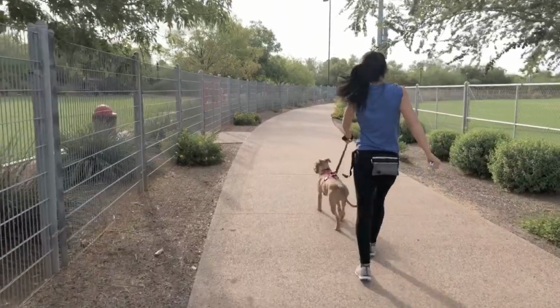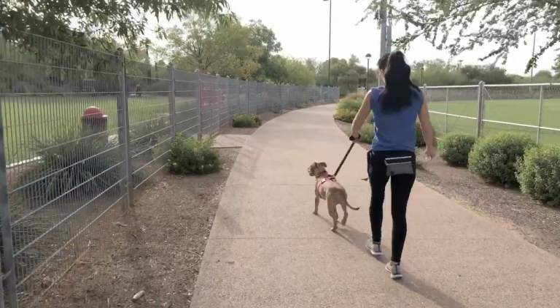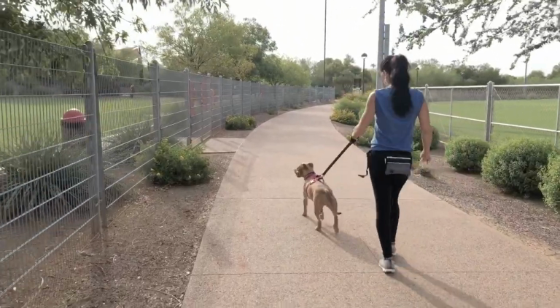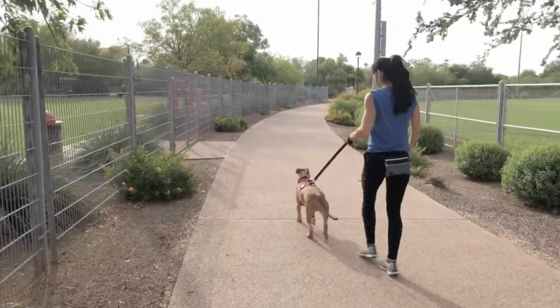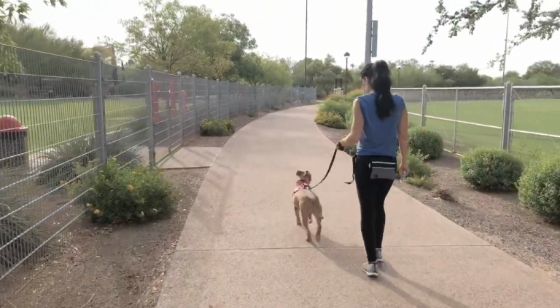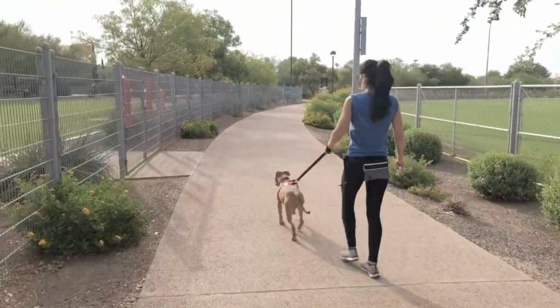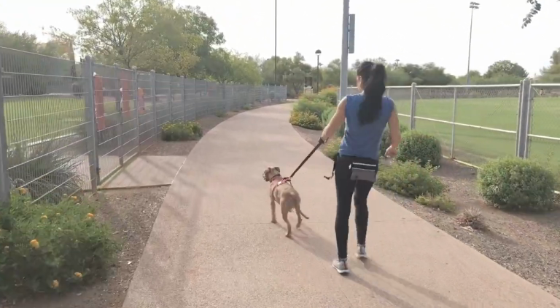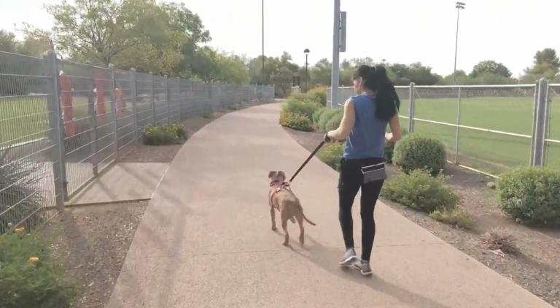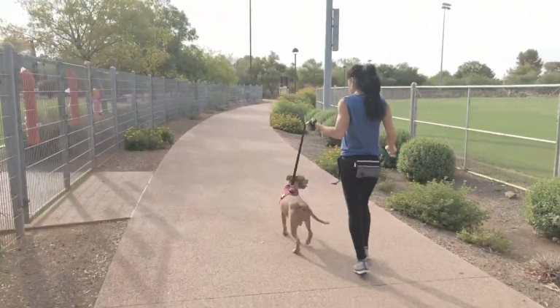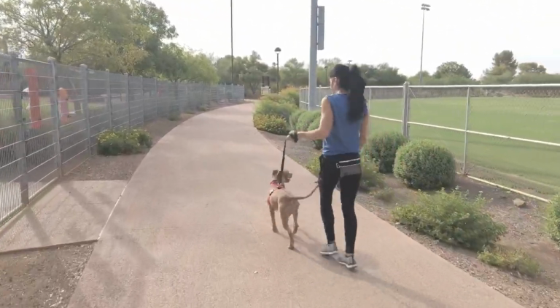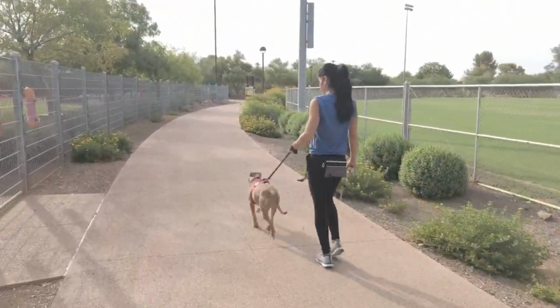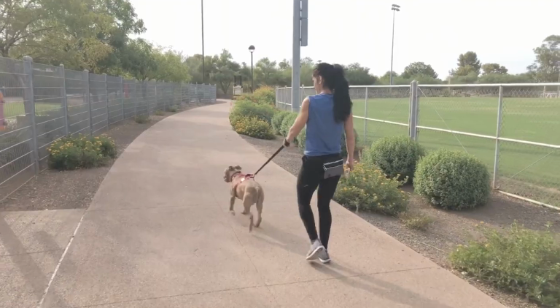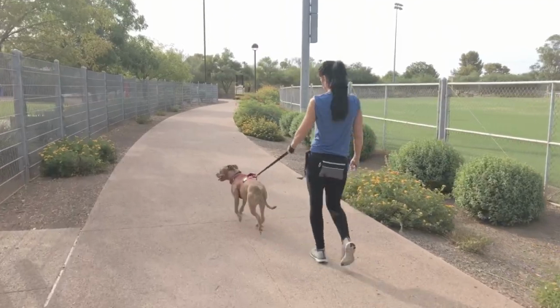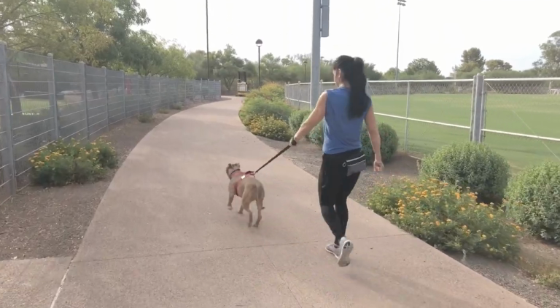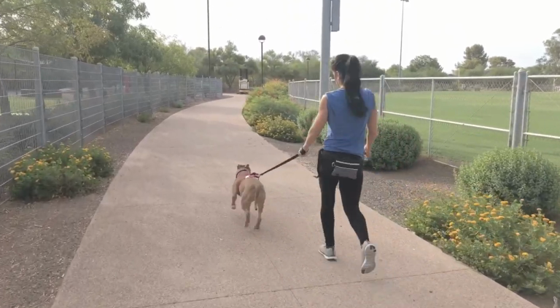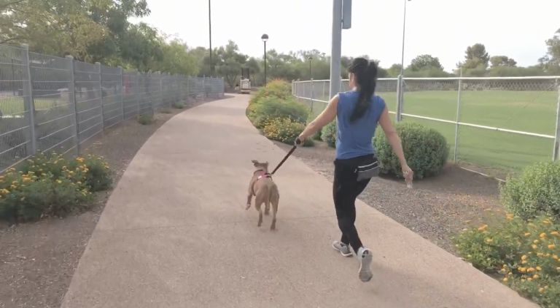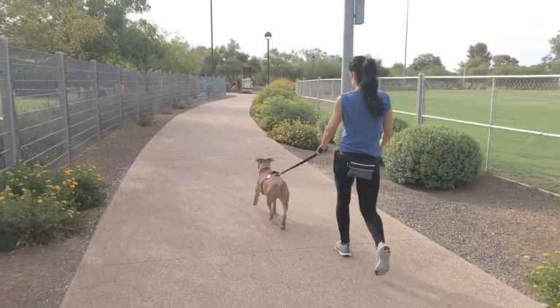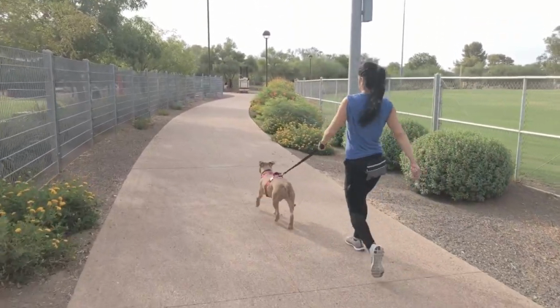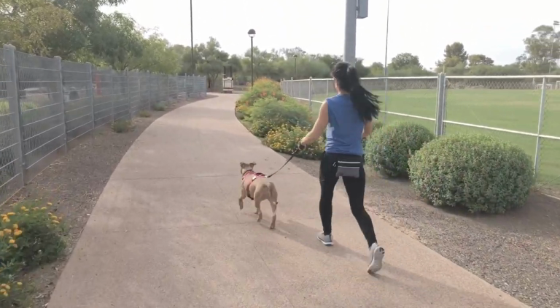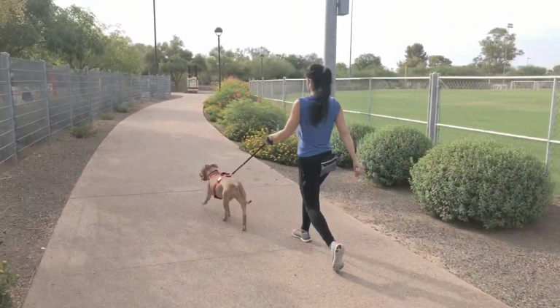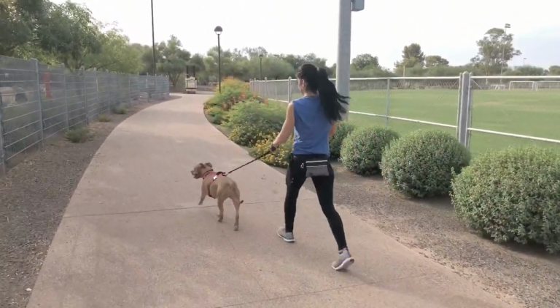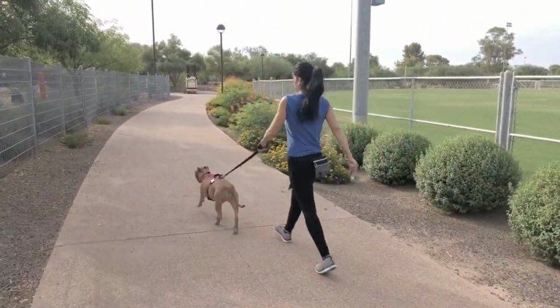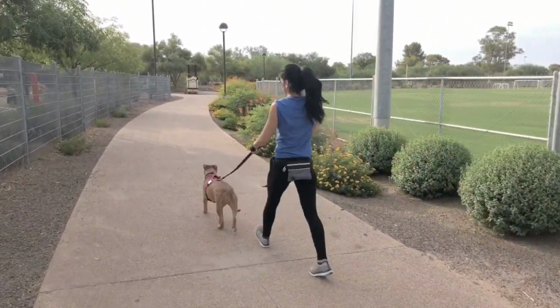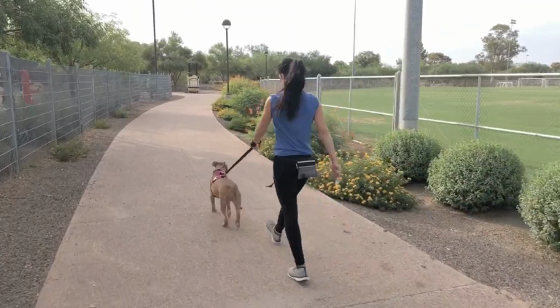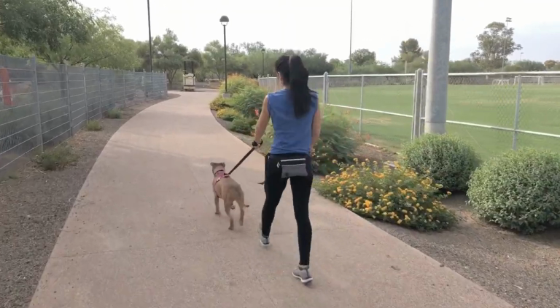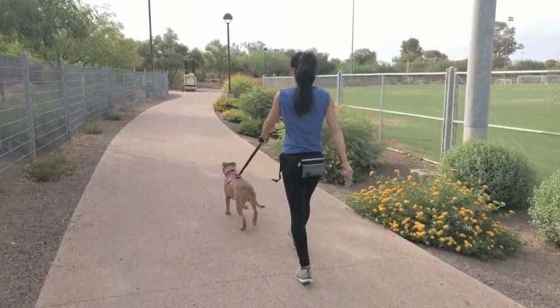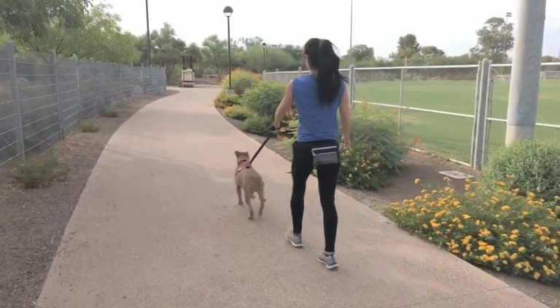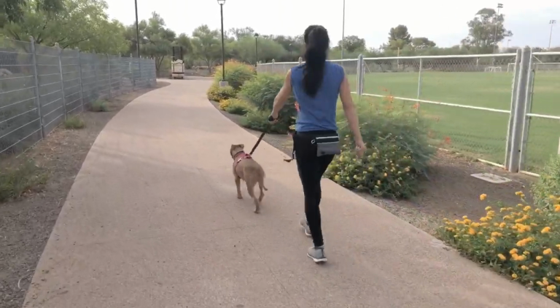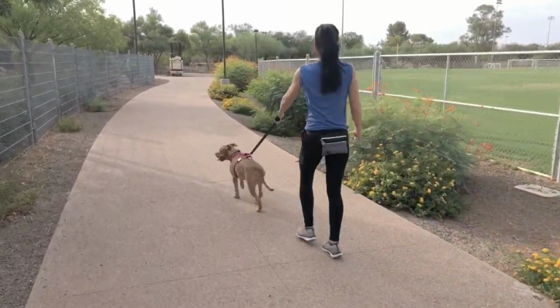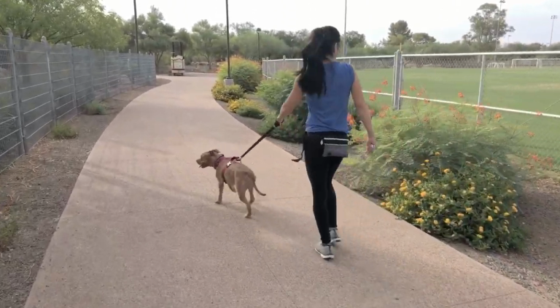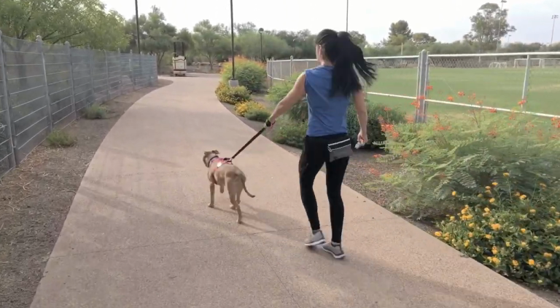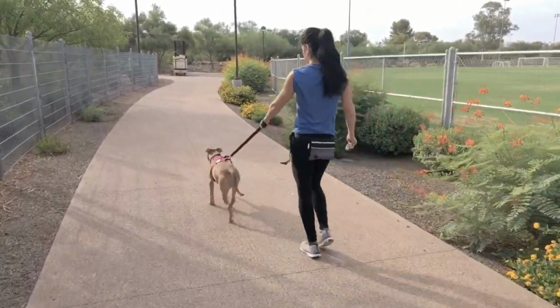This is absolutely not how I want to walk a dog, because she has full range to do something silly. If another dog walks up, anything could happen — I have zero control over her. This harness gives me no way to communicate to her that this is not where I want you to be.